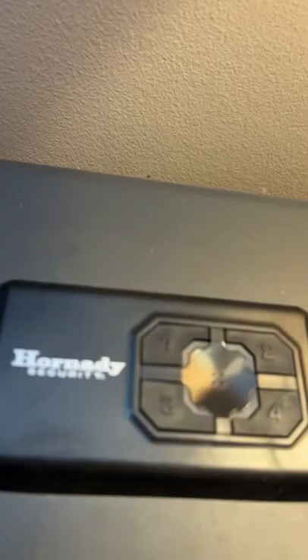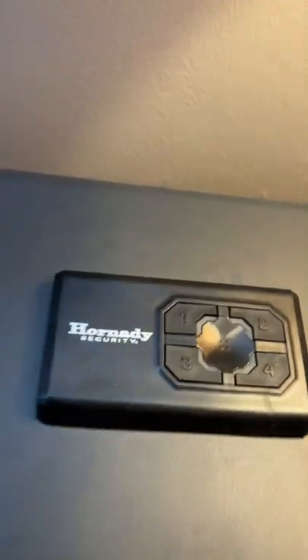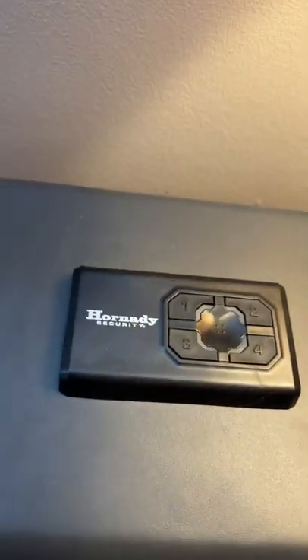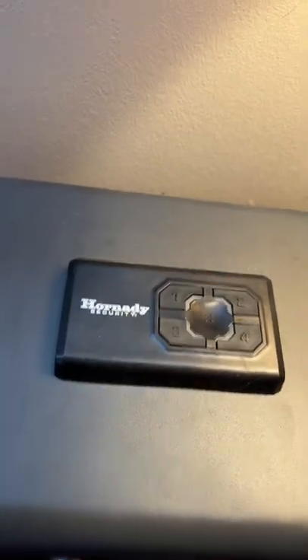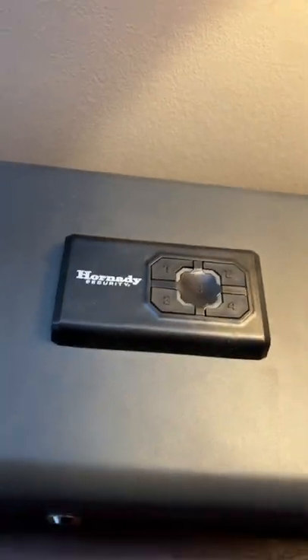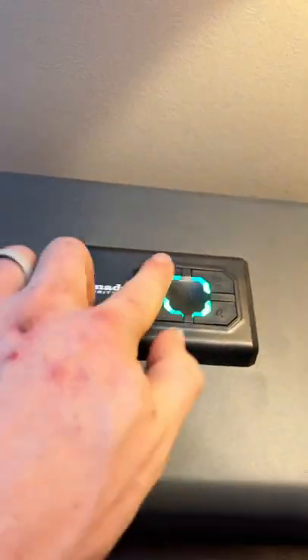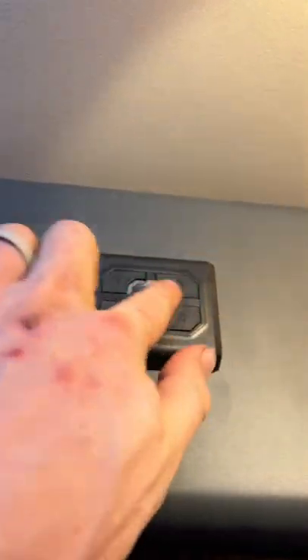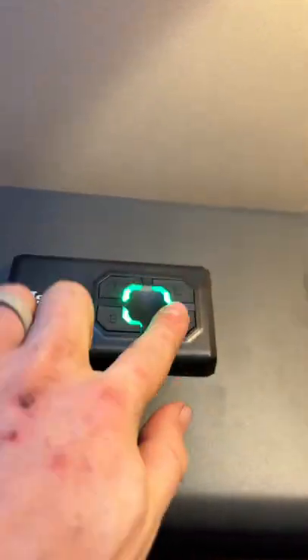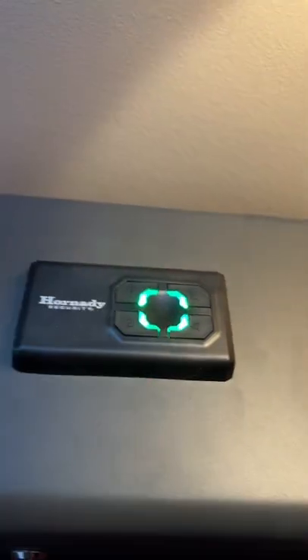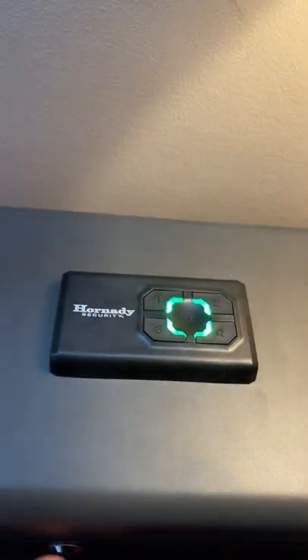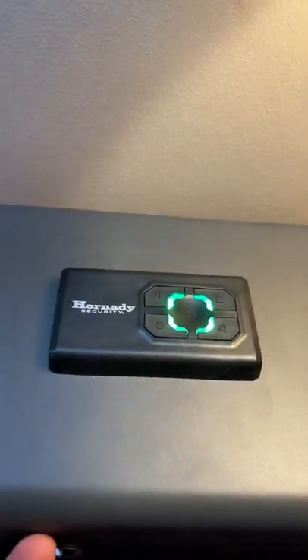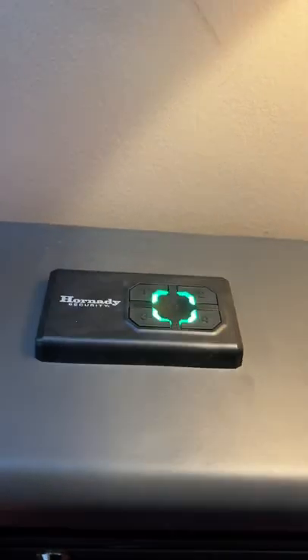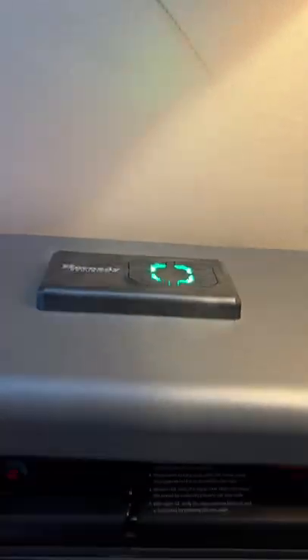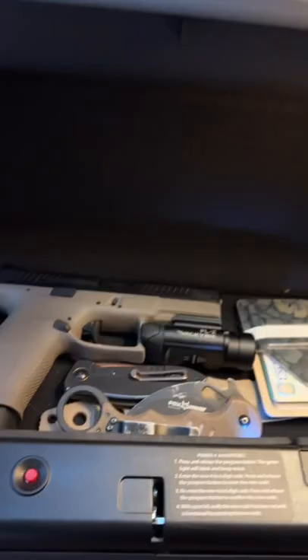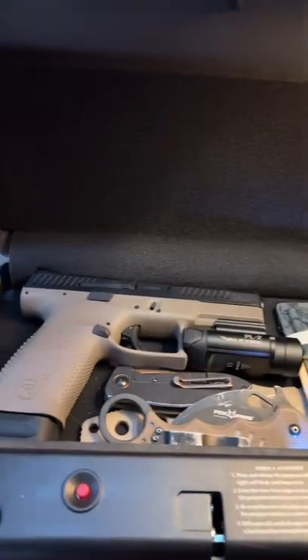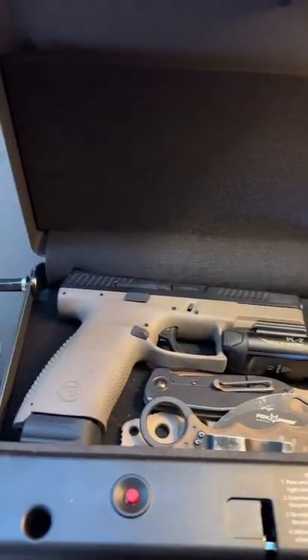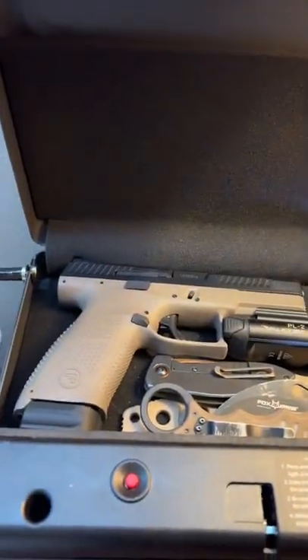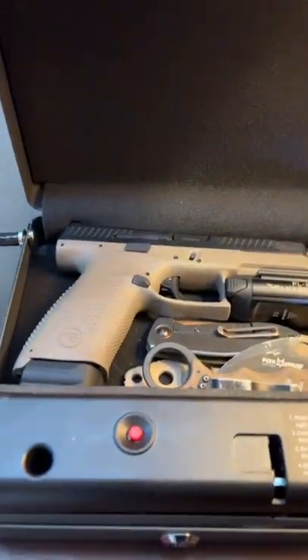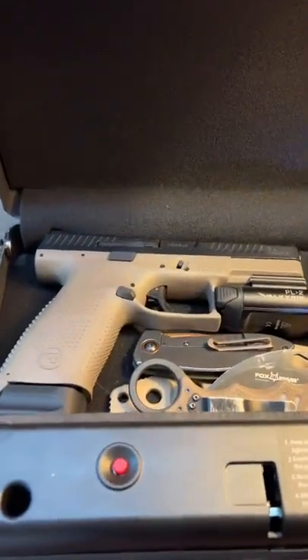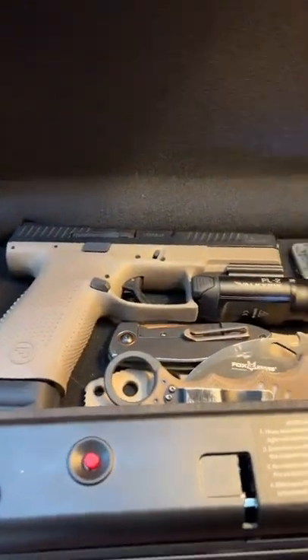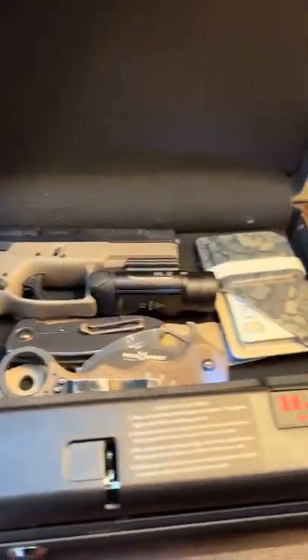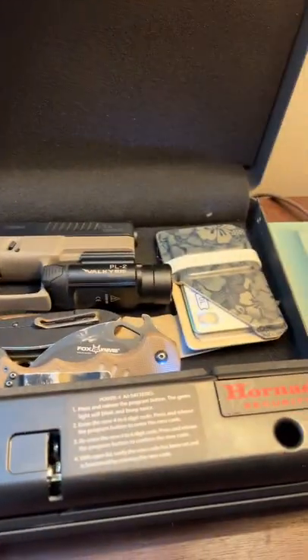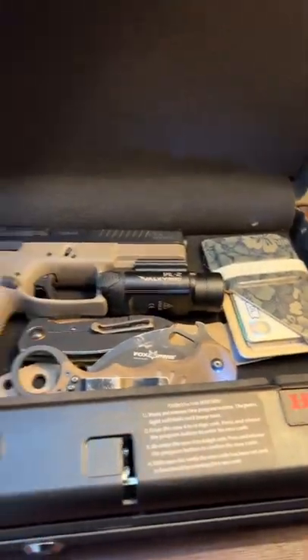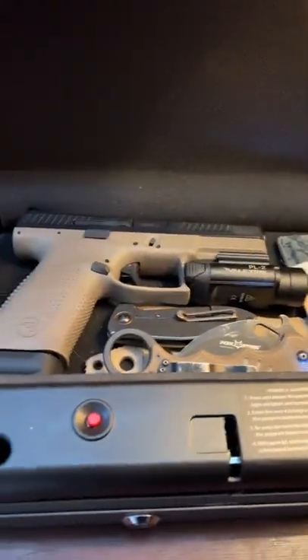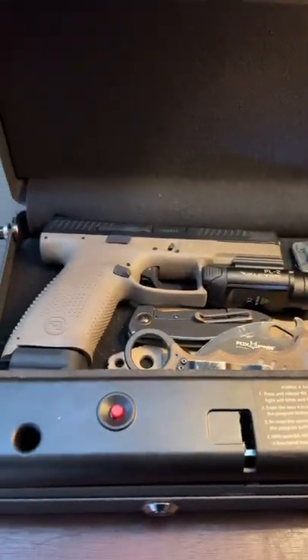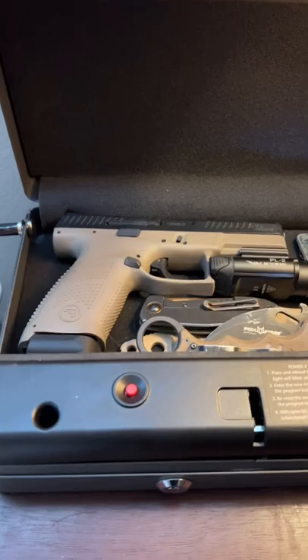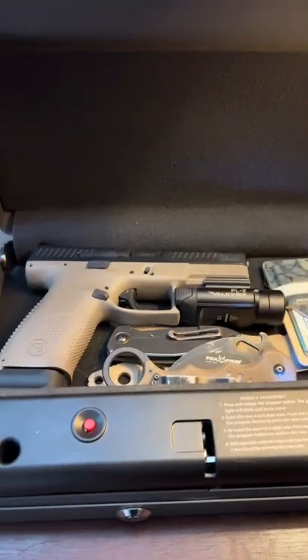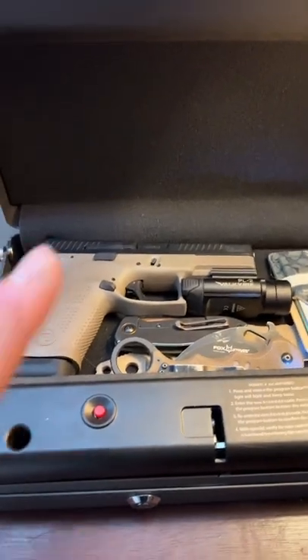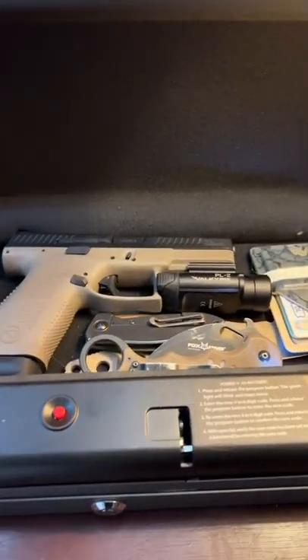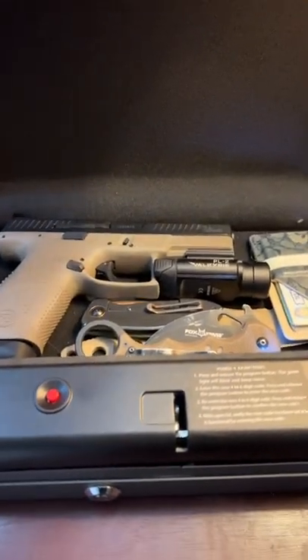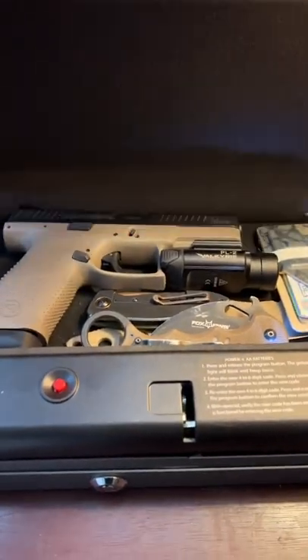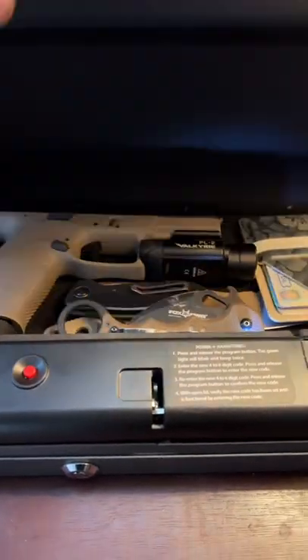Here's a pretty cool piece of gear if you want to secure a weapon in the bedroom. Brand new — that's the default code, I will be changing that. Boom, I just threw some random stuff in here. You can do your pocket dumps and everything's nice and secure in here, got nothing to worry about.